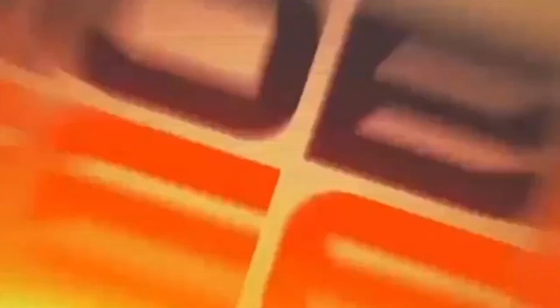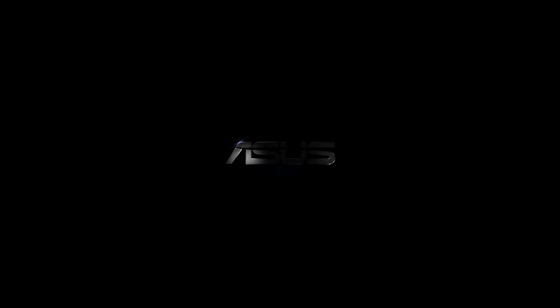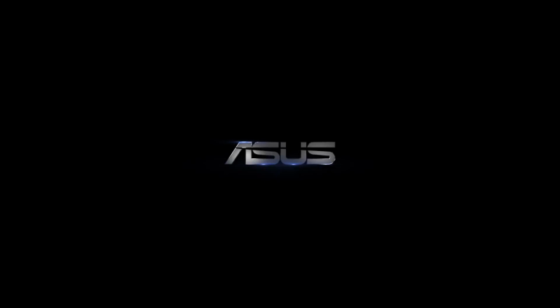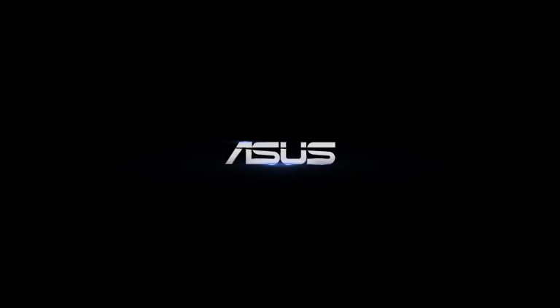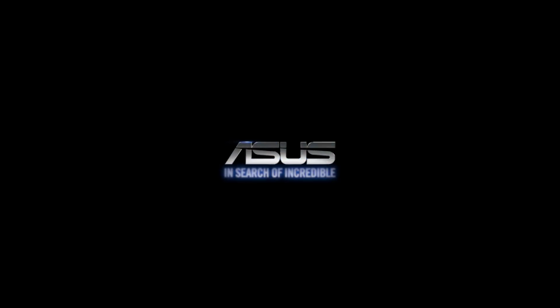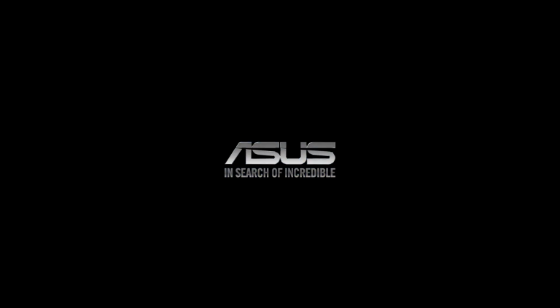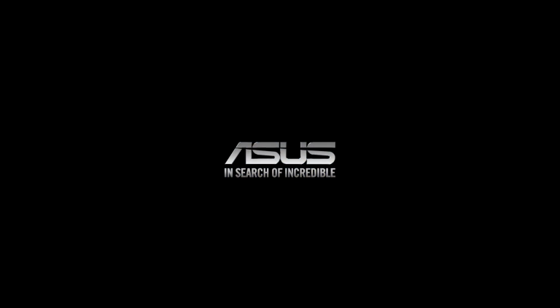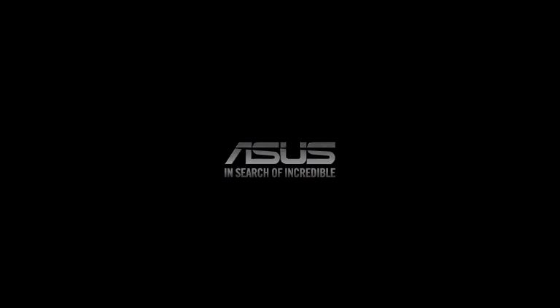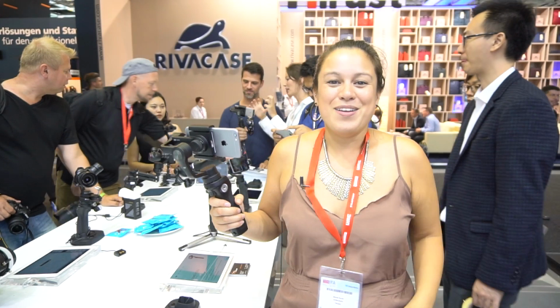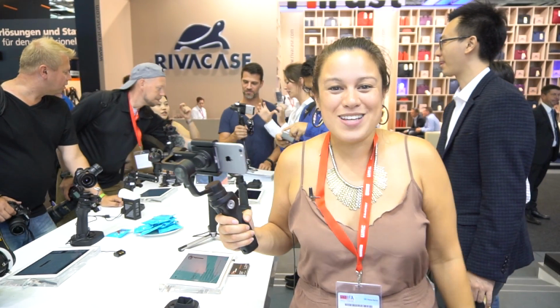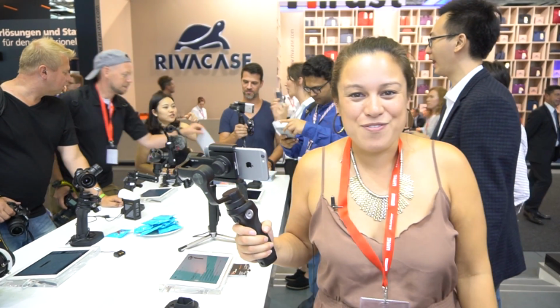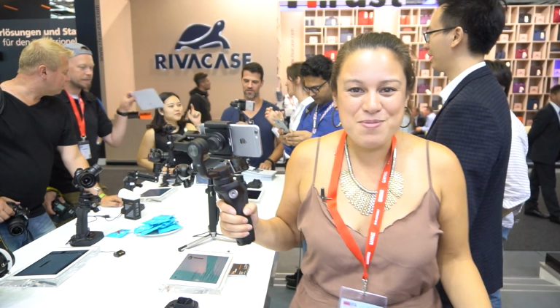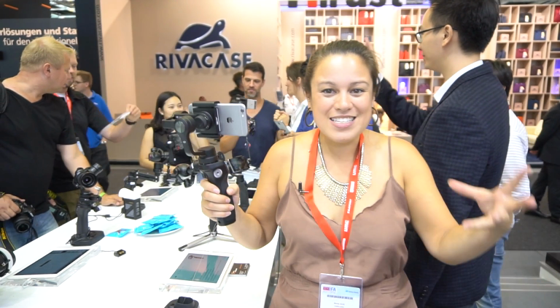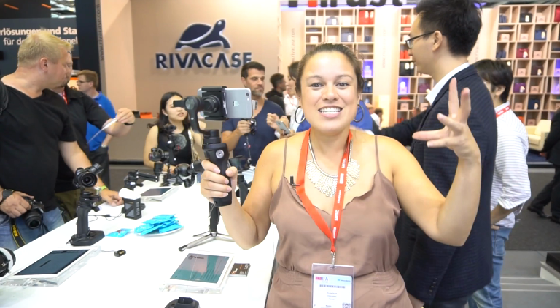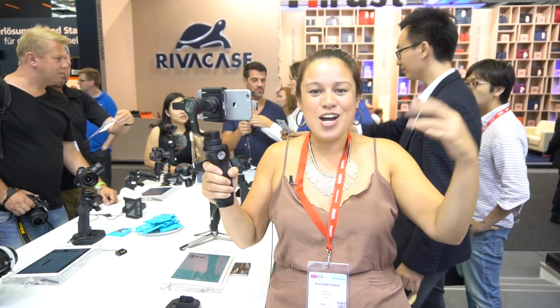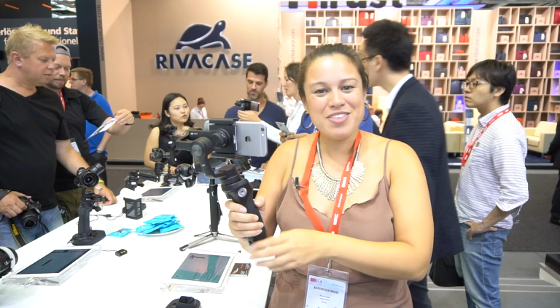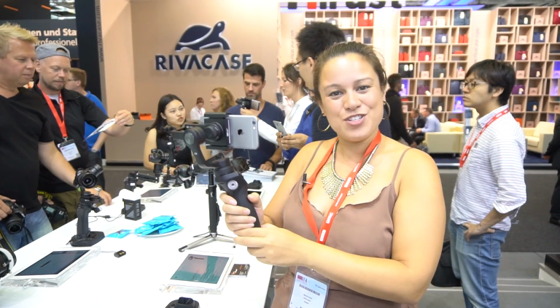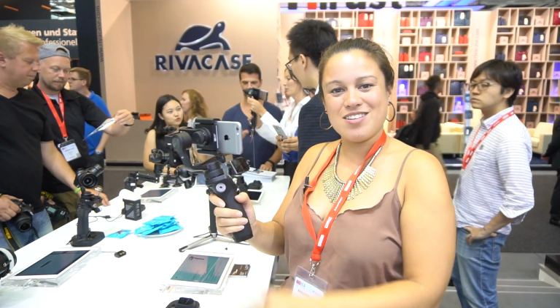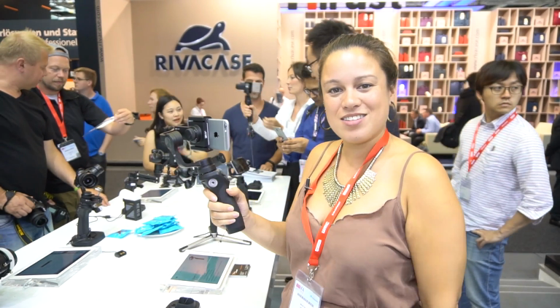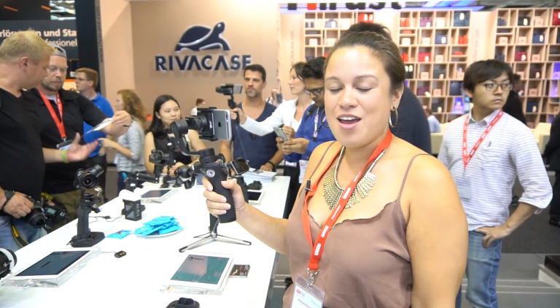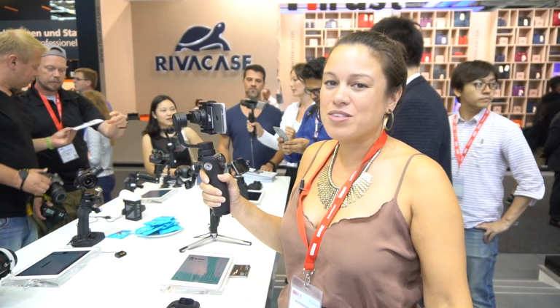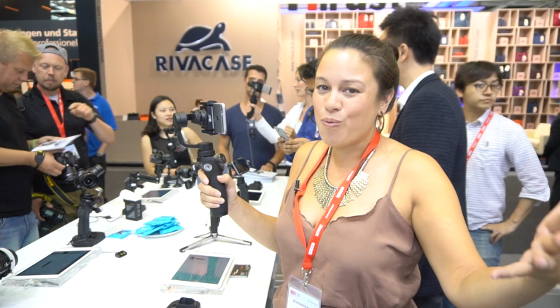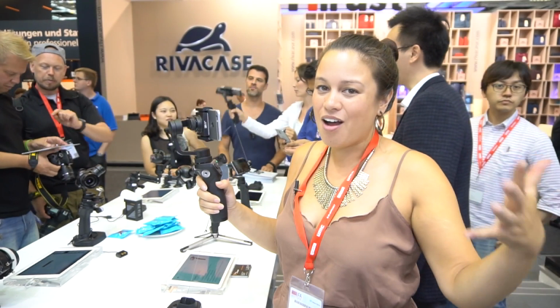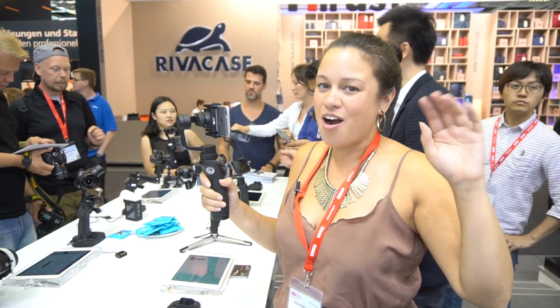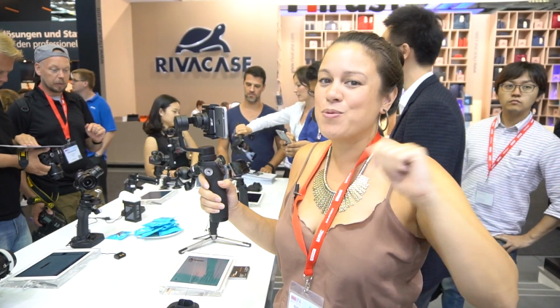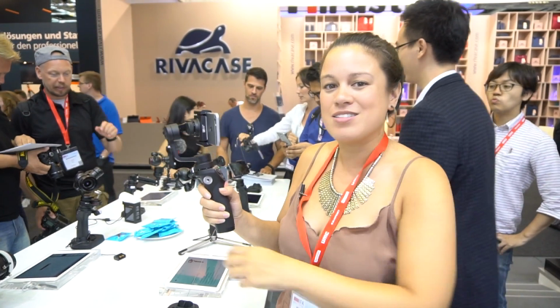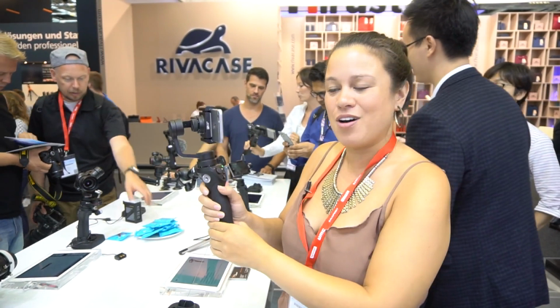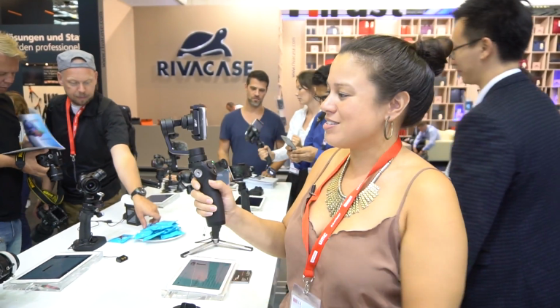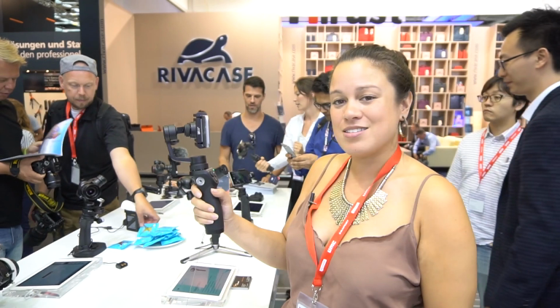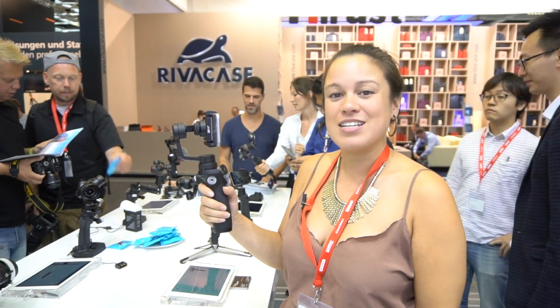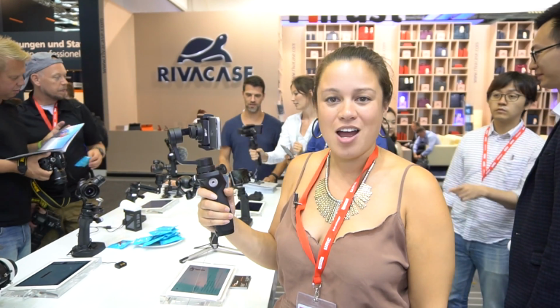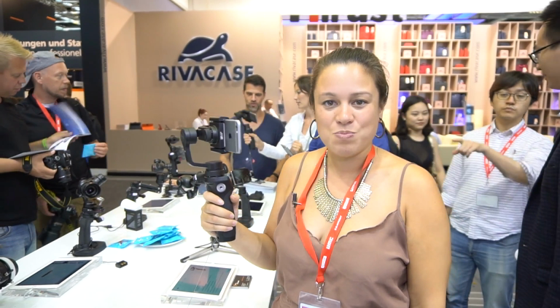This Mobile Geeks video is powered by ASUS. Nicole Scott here for Mobile Geeks. This is the DJI booth at IFA 2016 with a winner of our Mobile Geeks IFA Awards — this is the DJI Osmo.